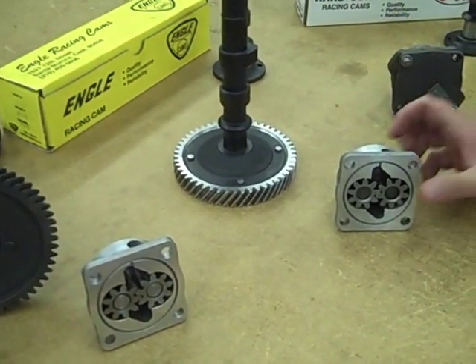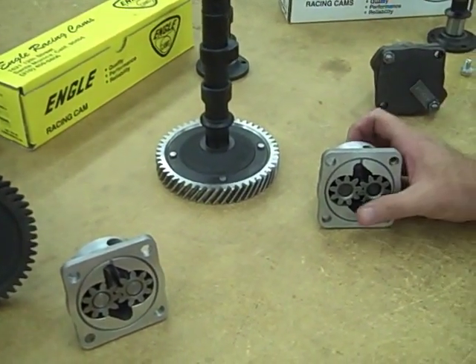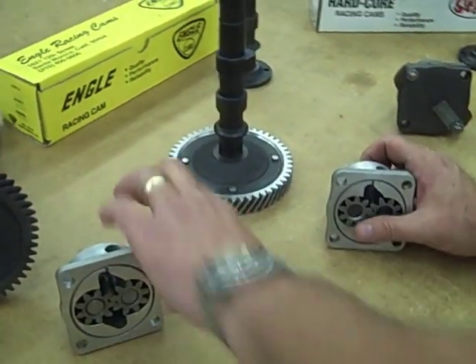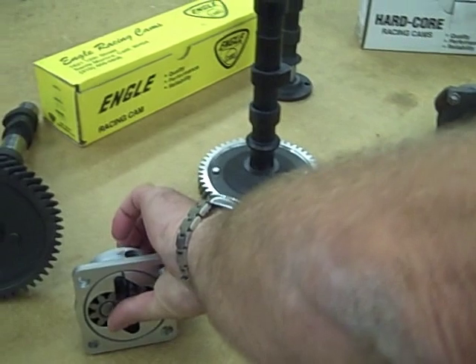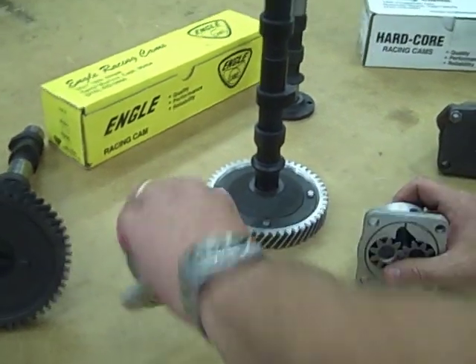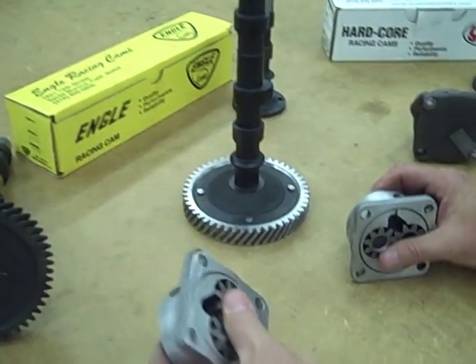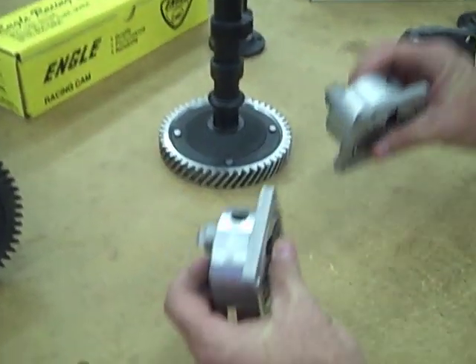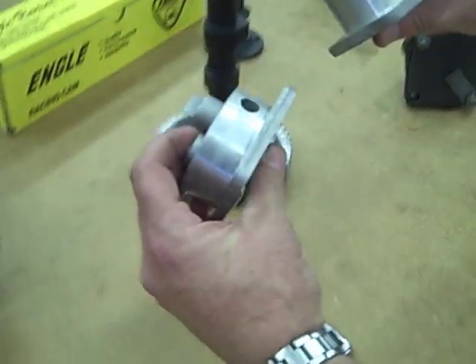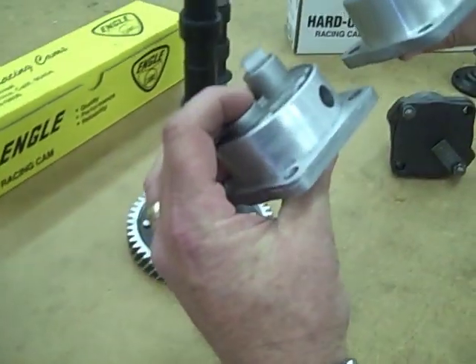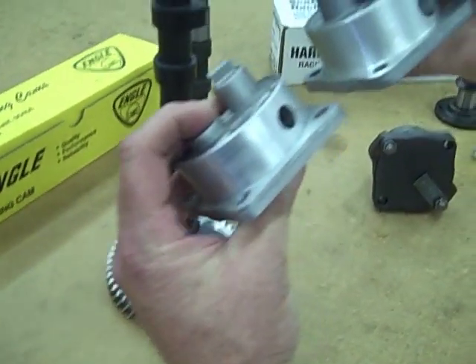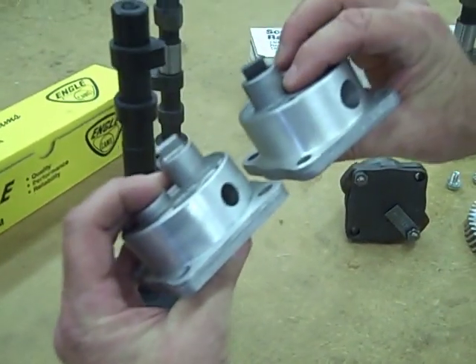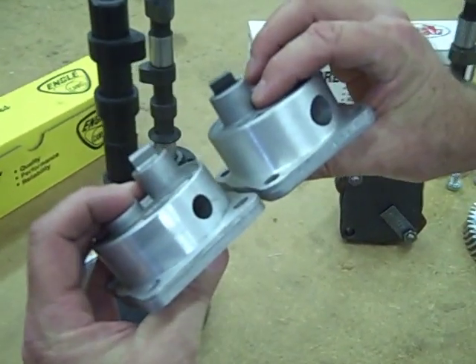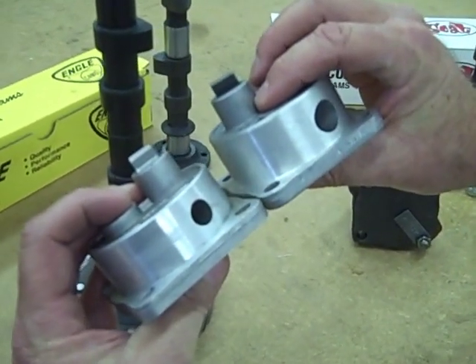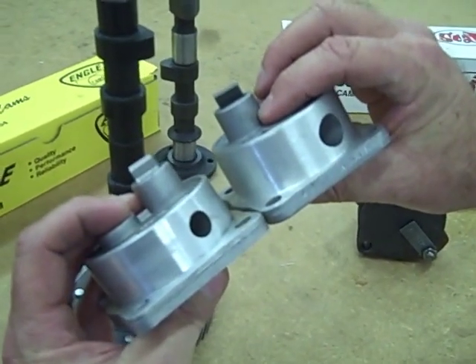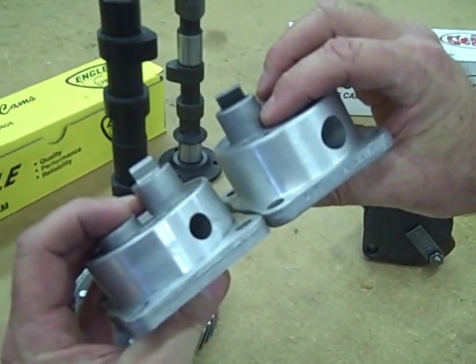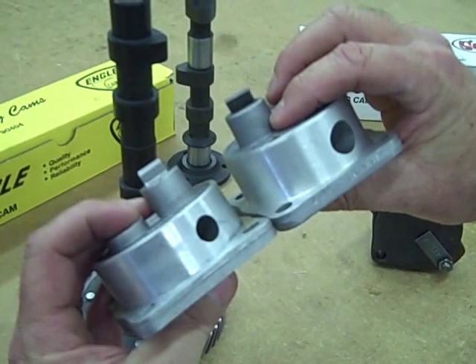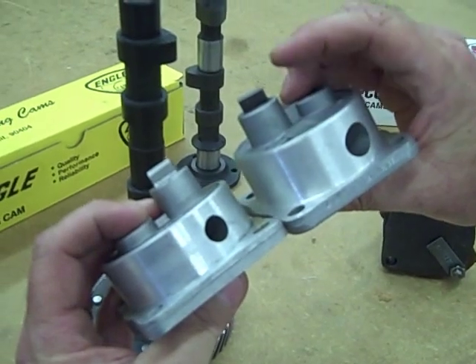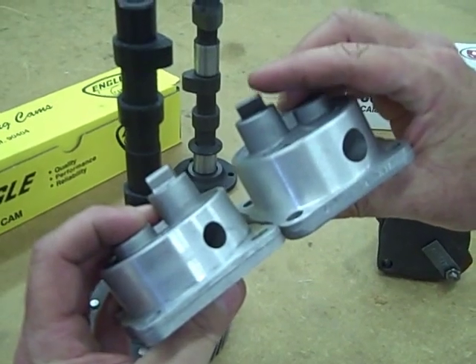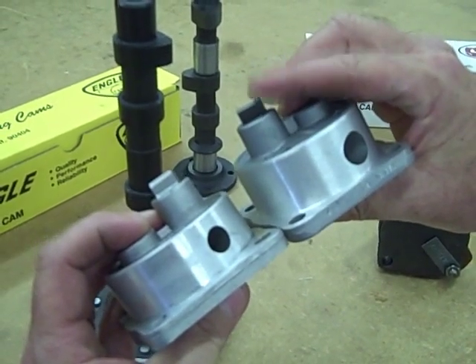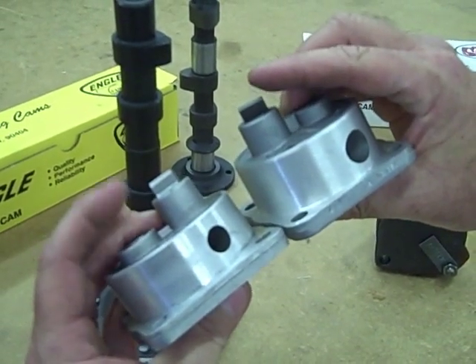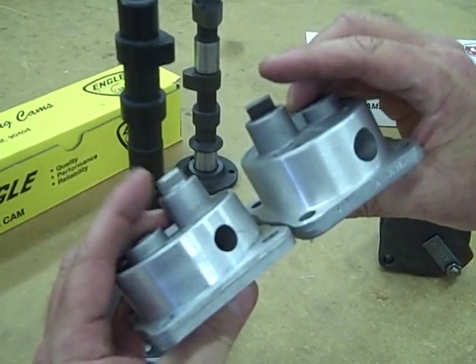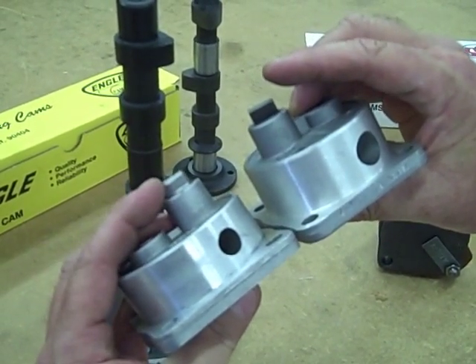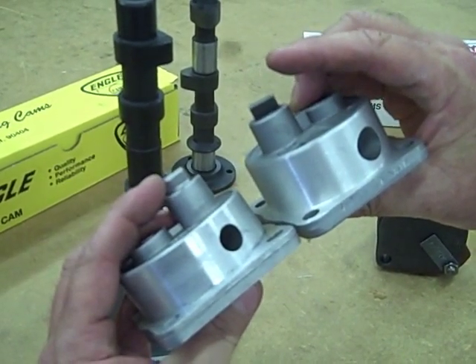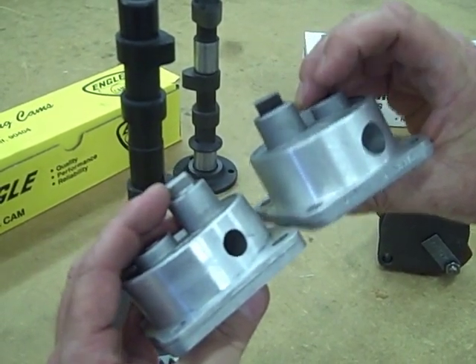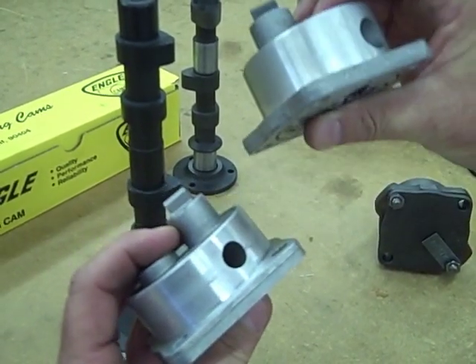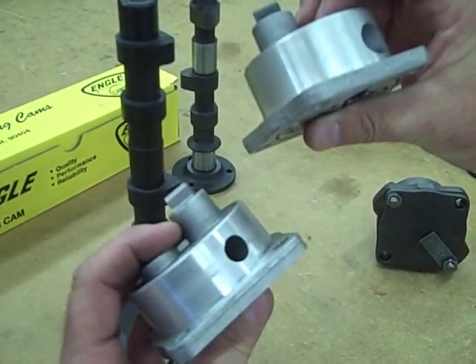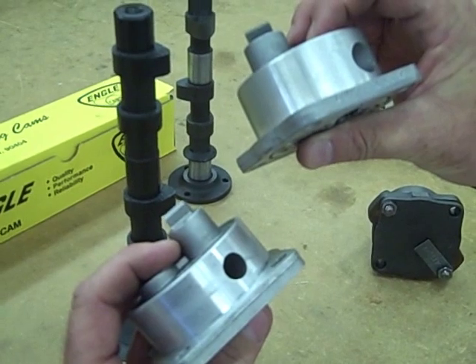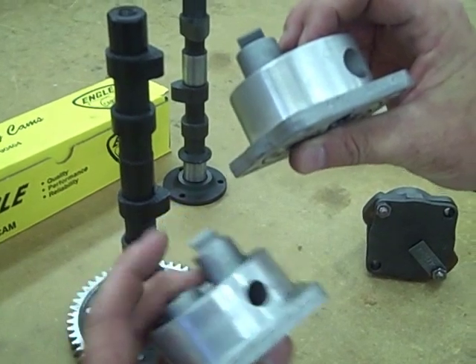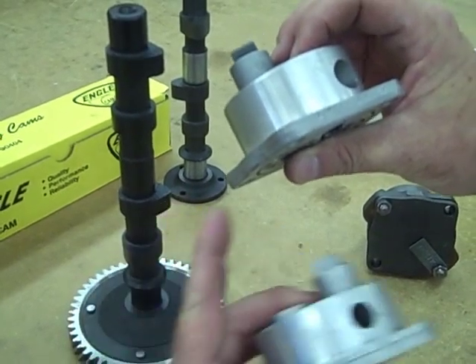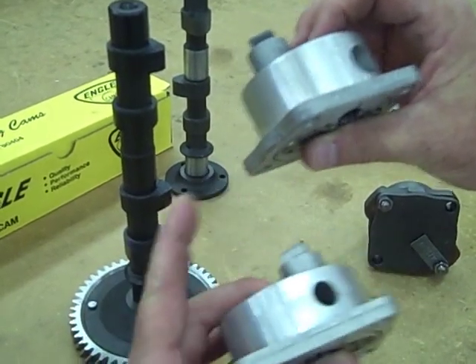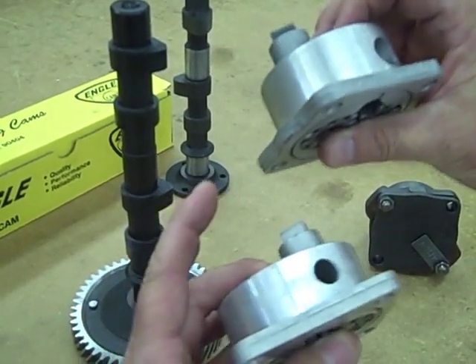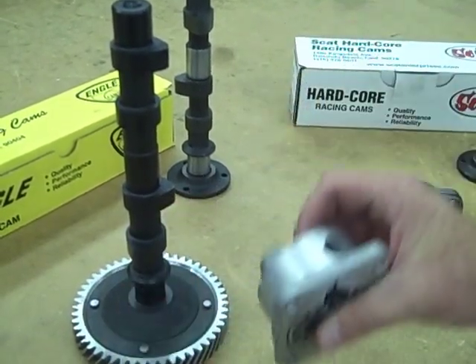The way to tell that easily, if you have a couple oil pumps laying in front of you, is if you match up the mating surface where it butts up against the case, you can see this tip is much further out than this one. This would be a '71 and later, or known as a dished cam oil pump.